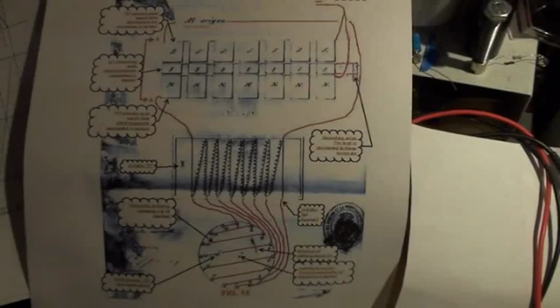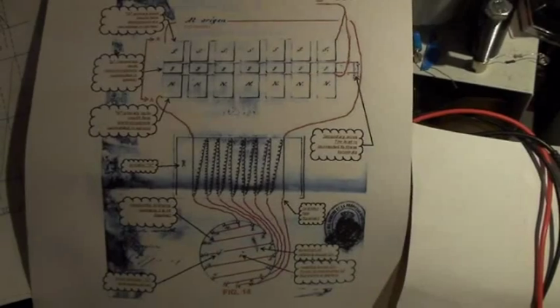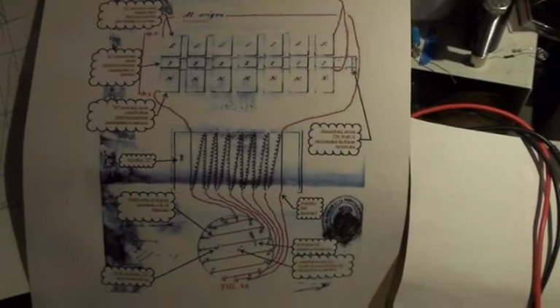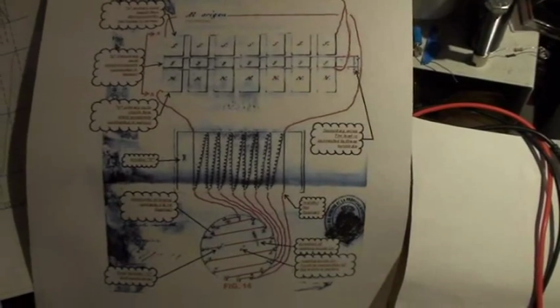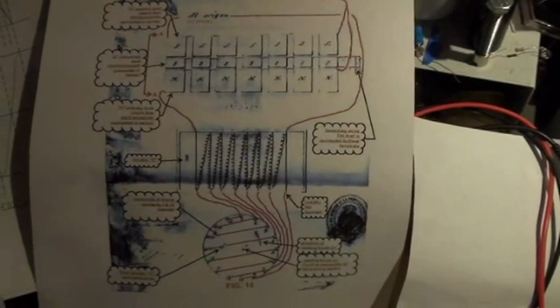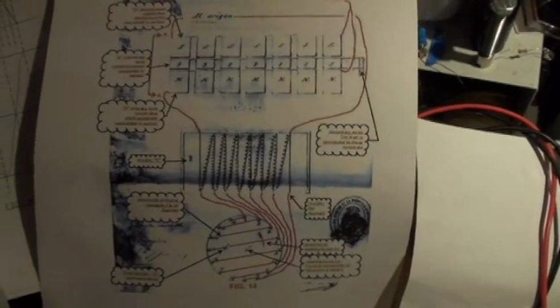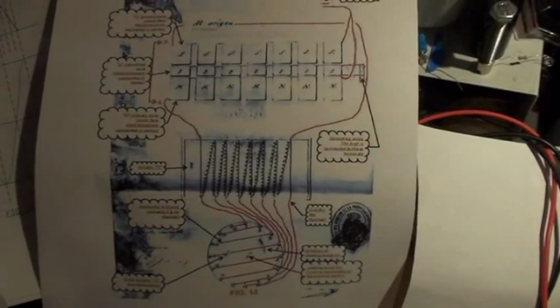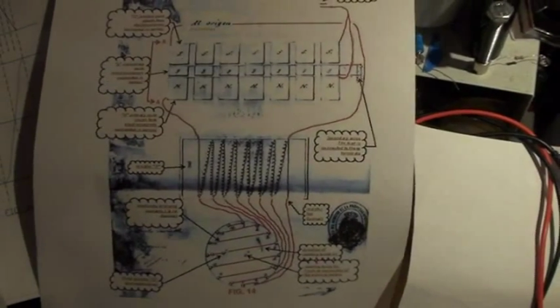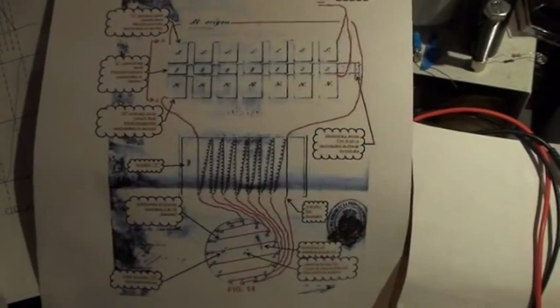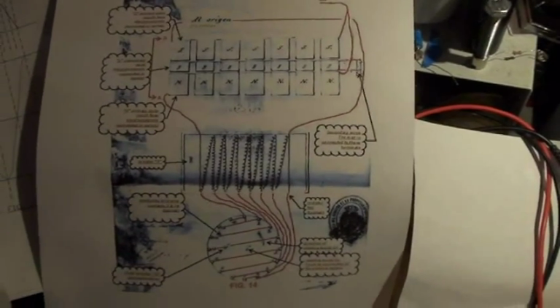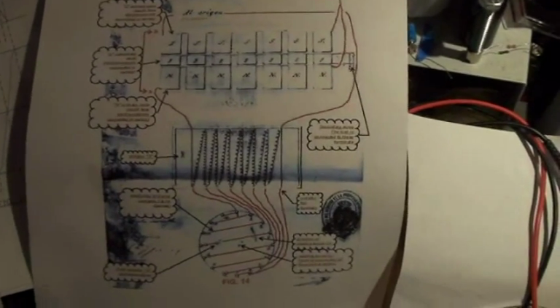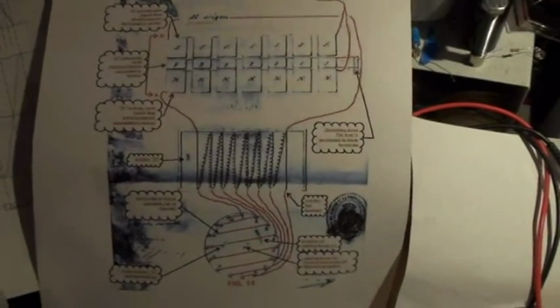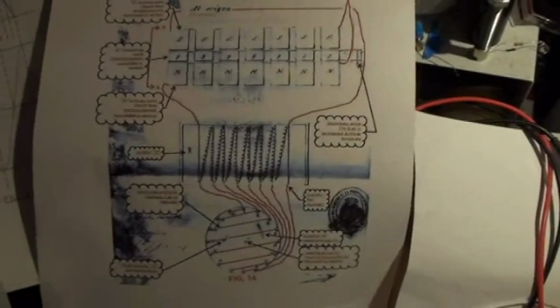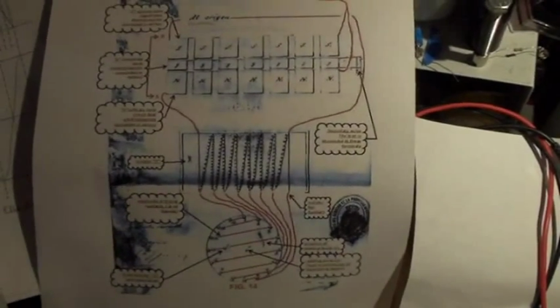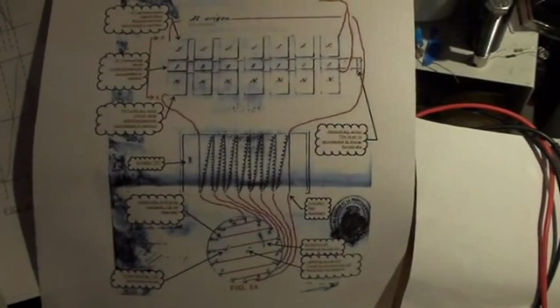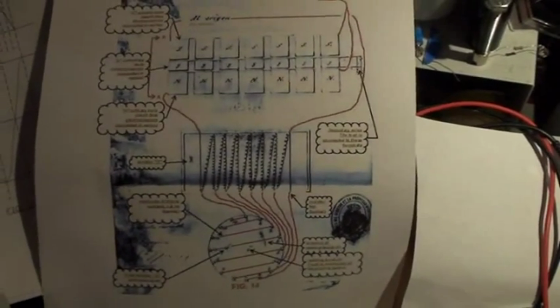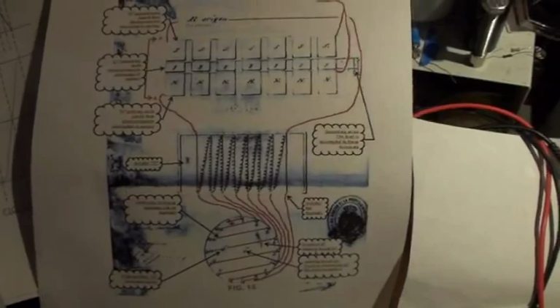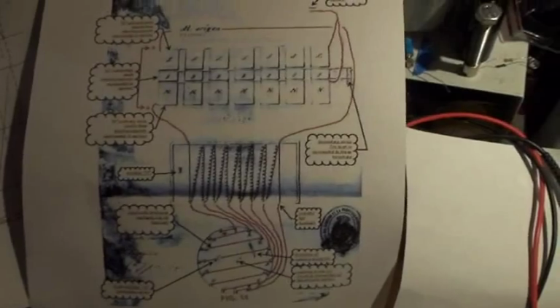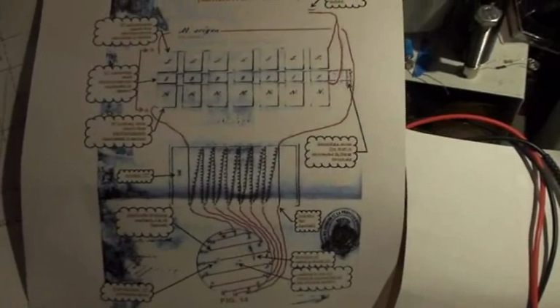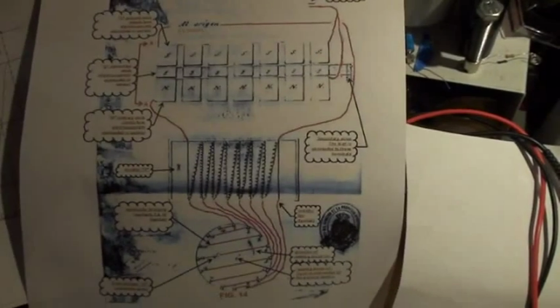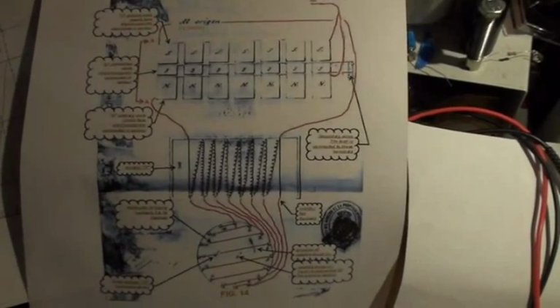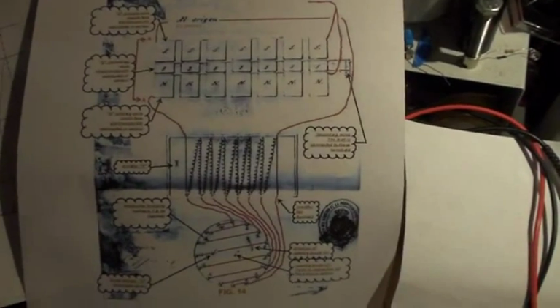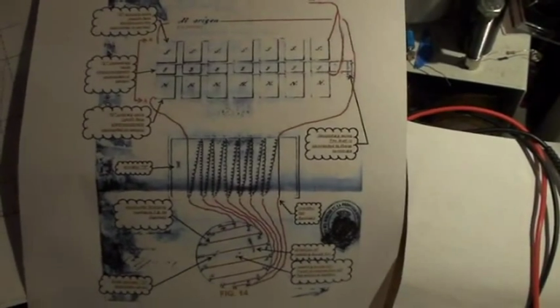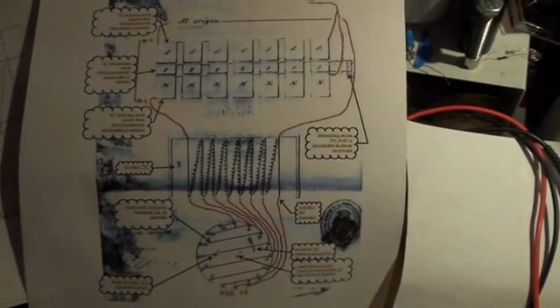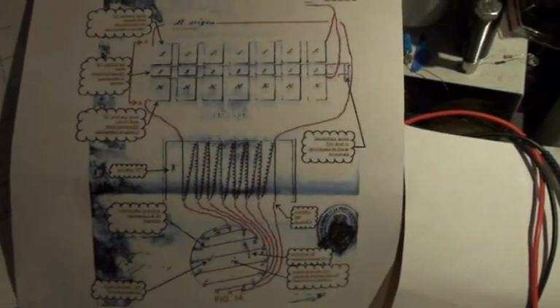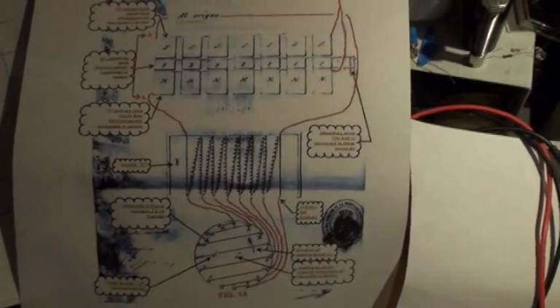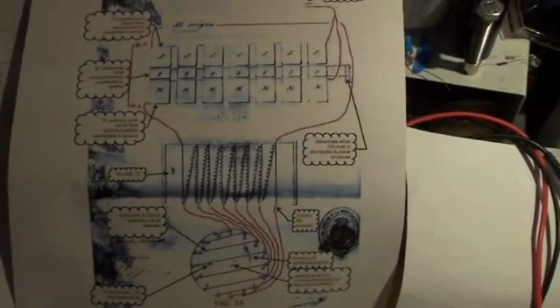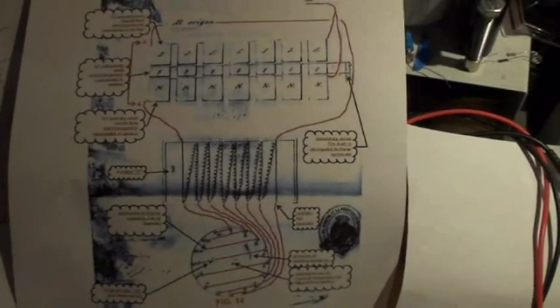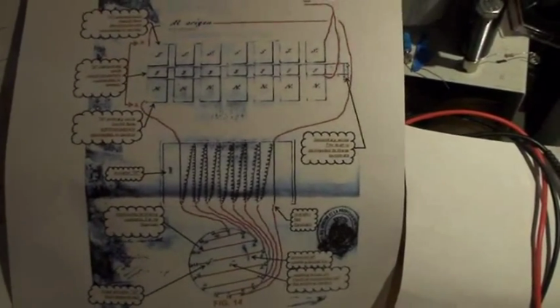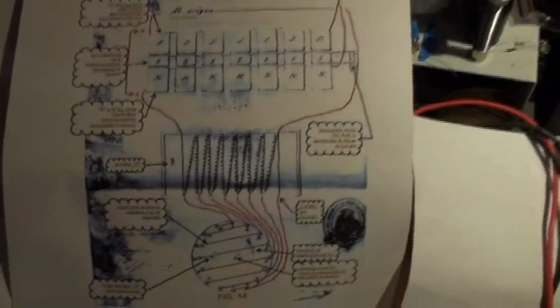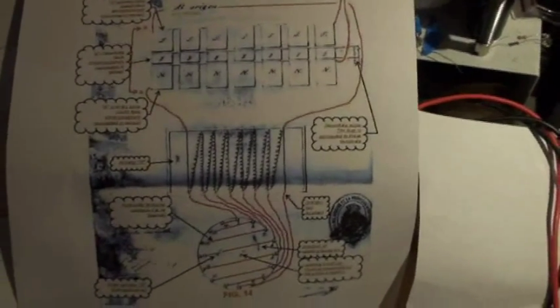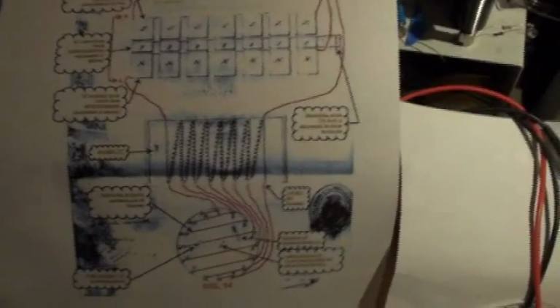Good evening, ladies and gentlemen, this is Whoopi speaking and we go on with this Figuera Generator. Fantasticos, okay.